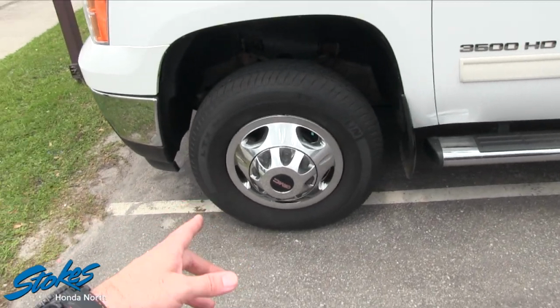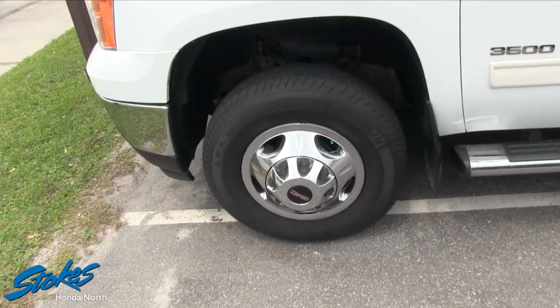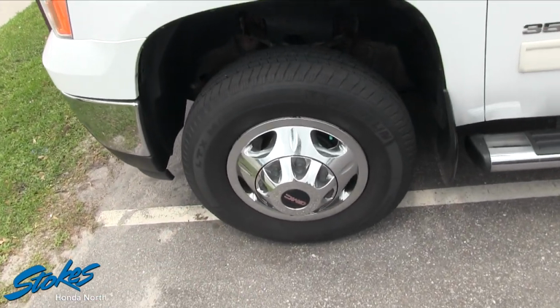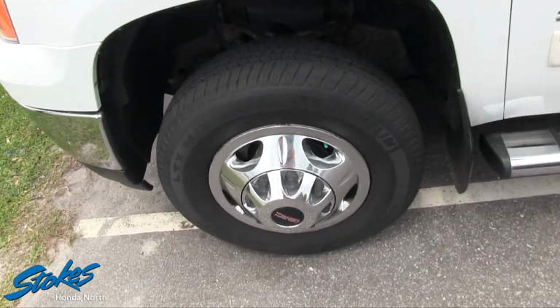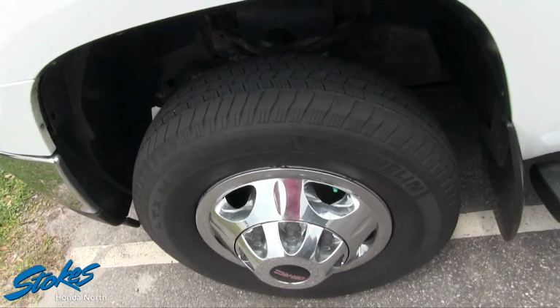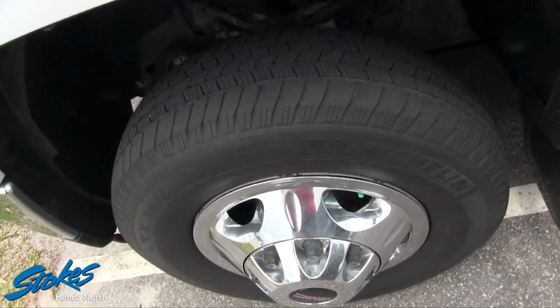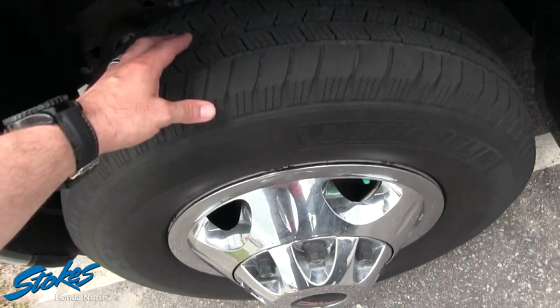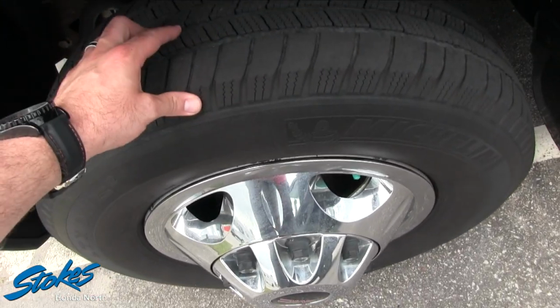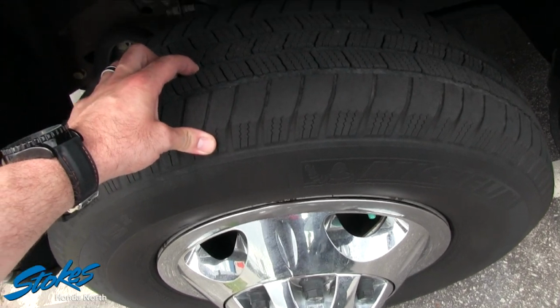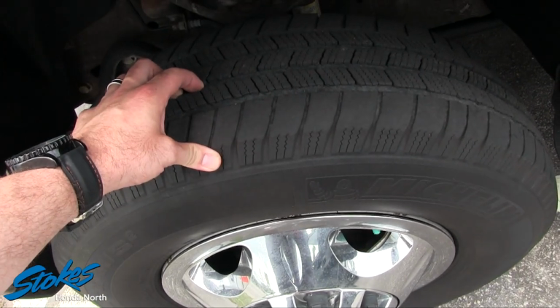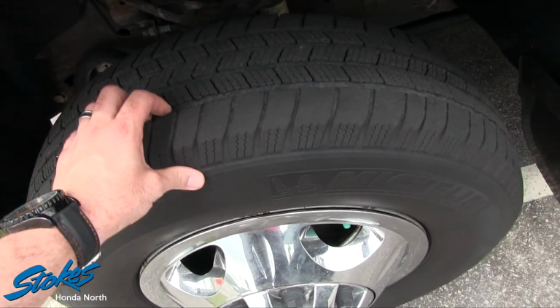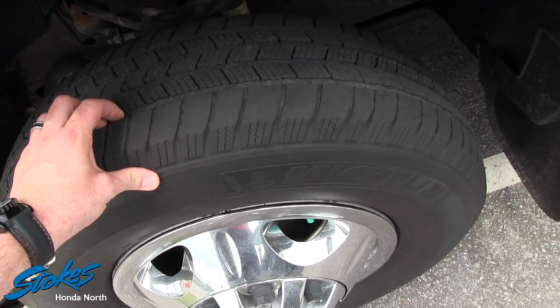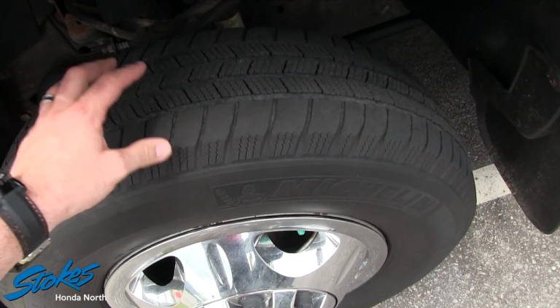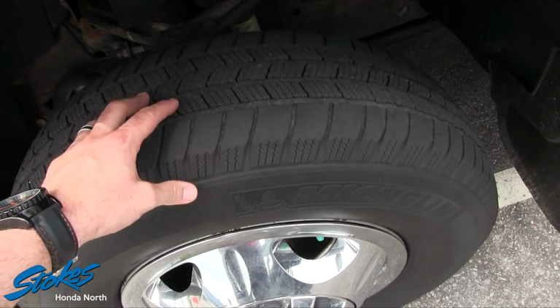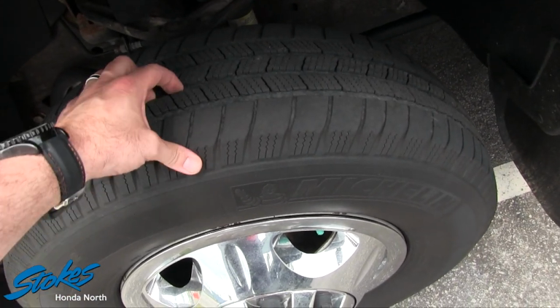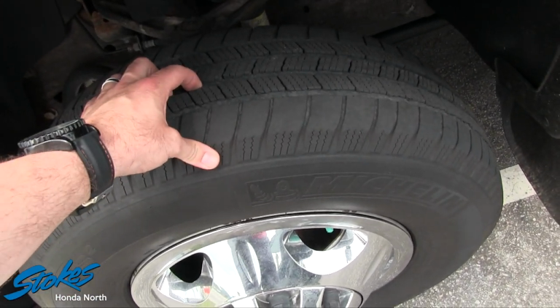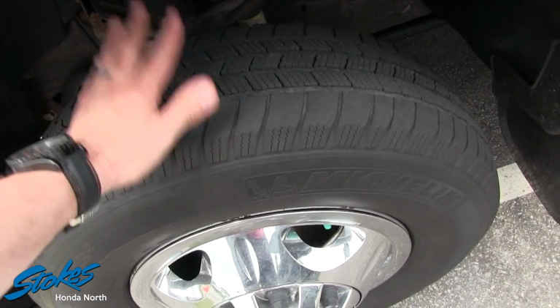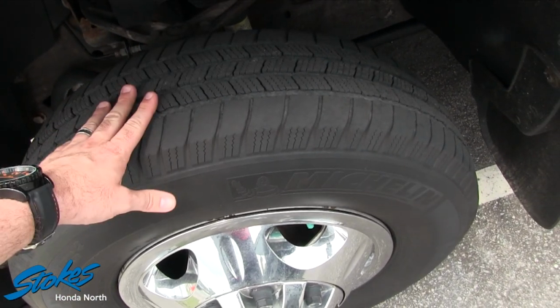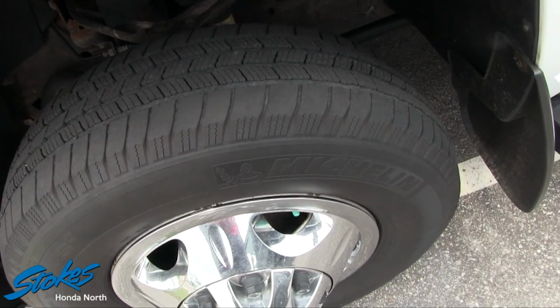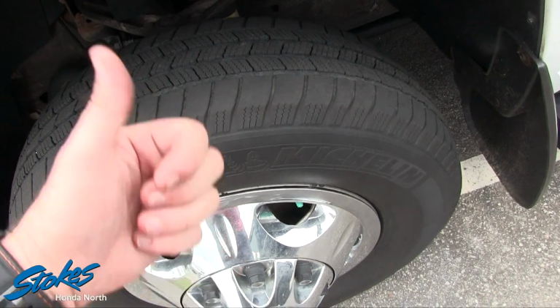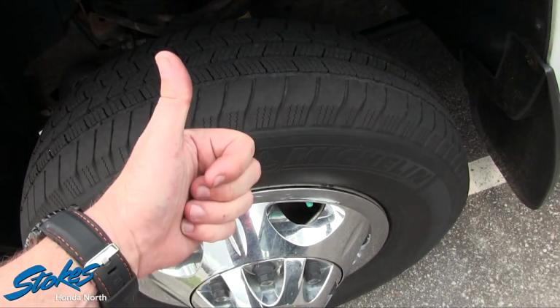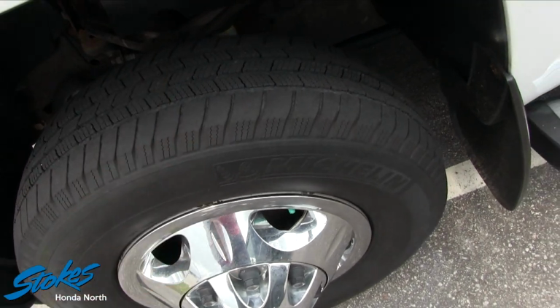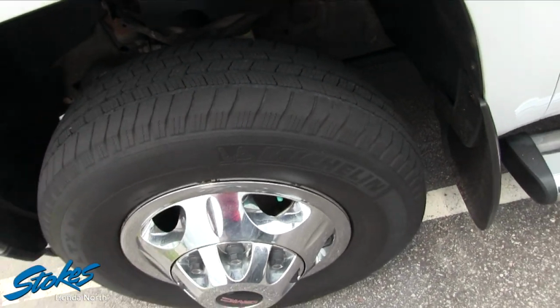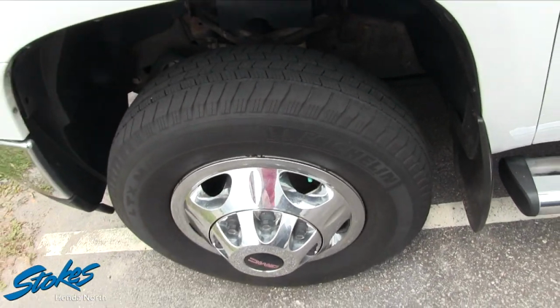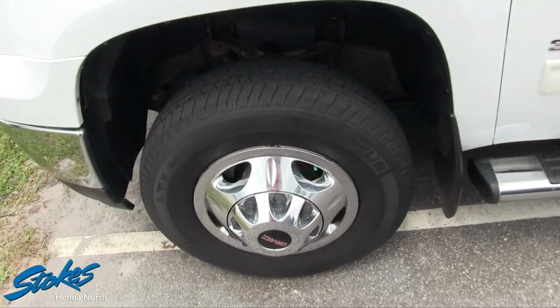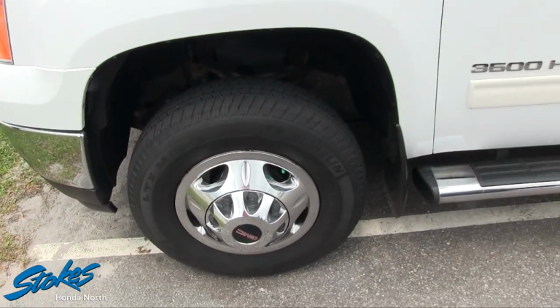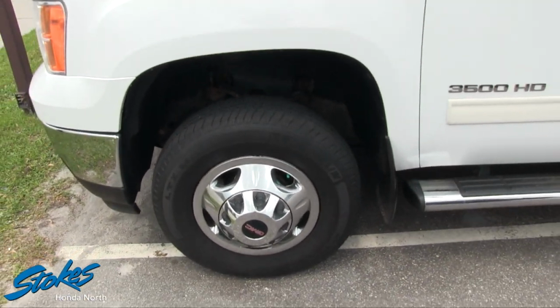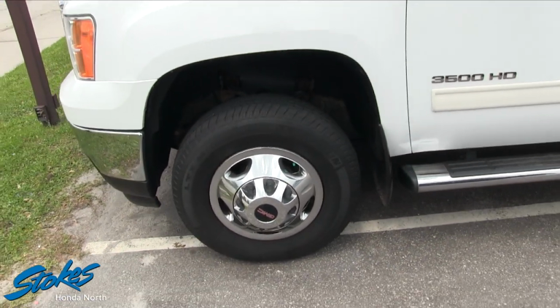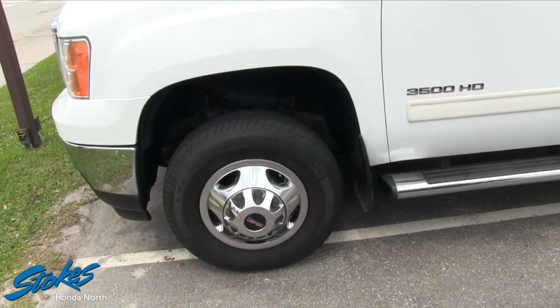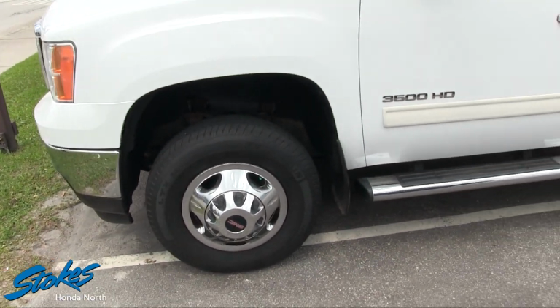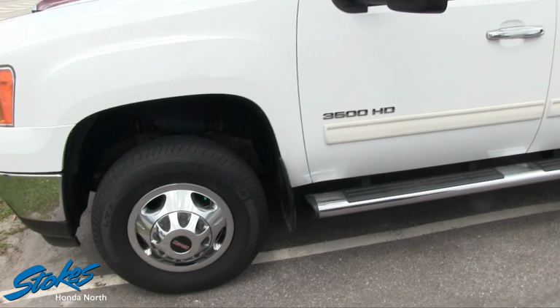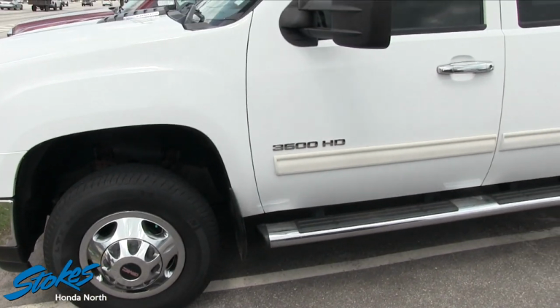Michelin tires with a pretty decent amount of tread left. They're not brand new but they've got enough tread that the shop said to push it through, so you don't have to worry about replacing tires anytime necessarily soon.